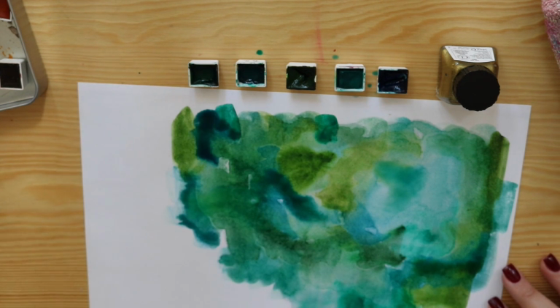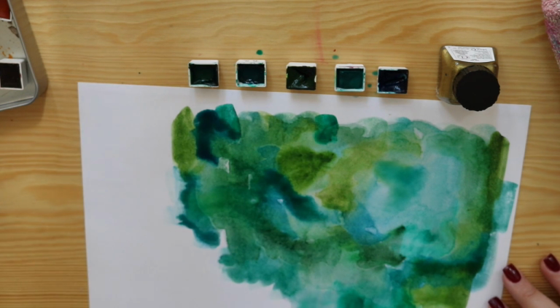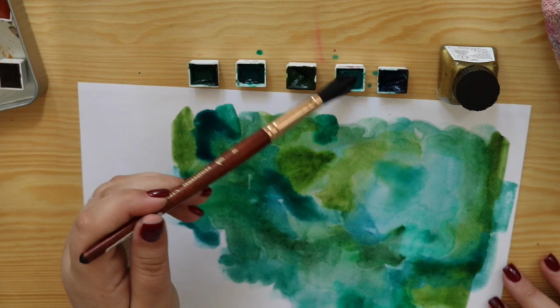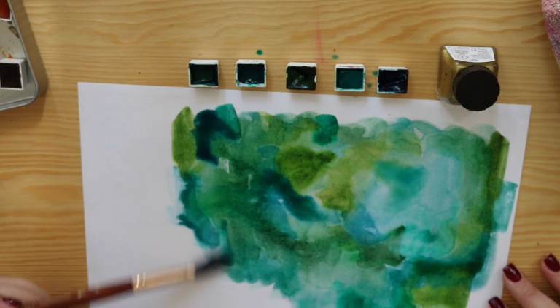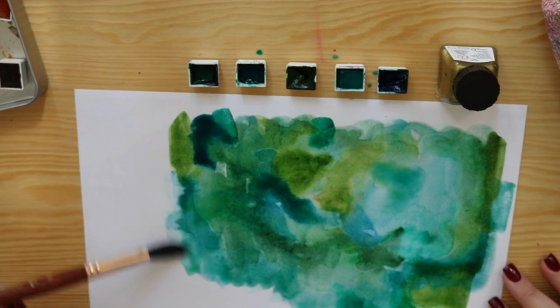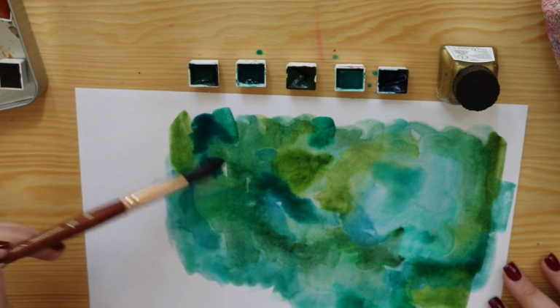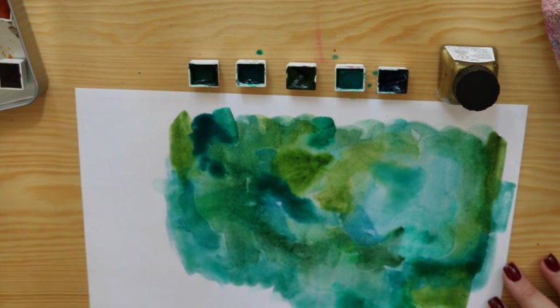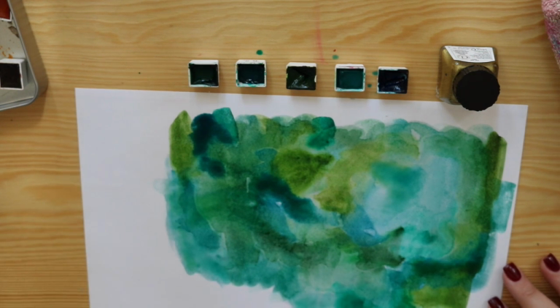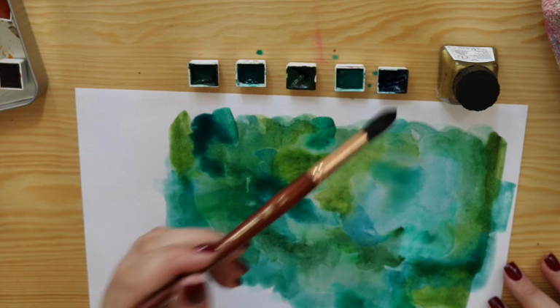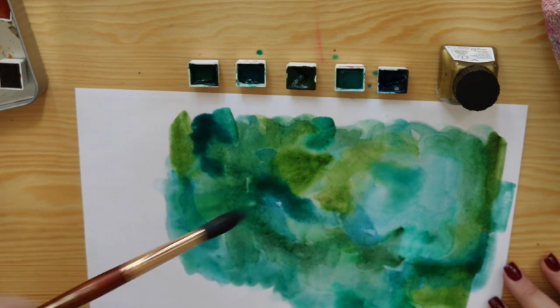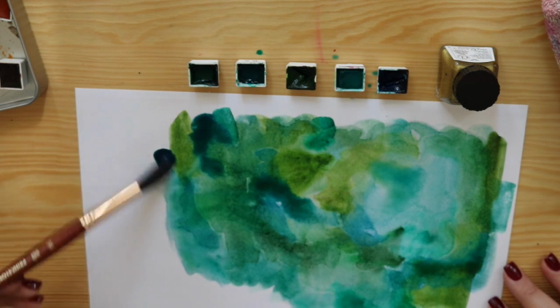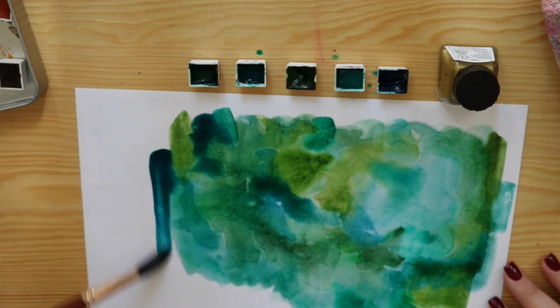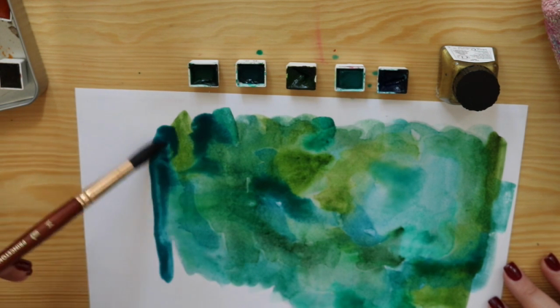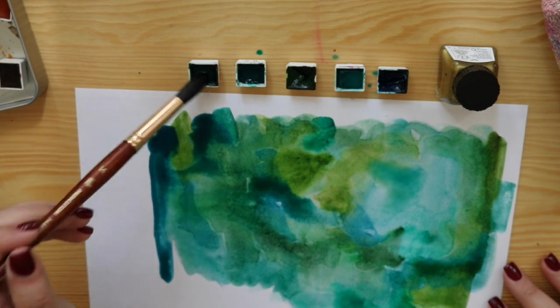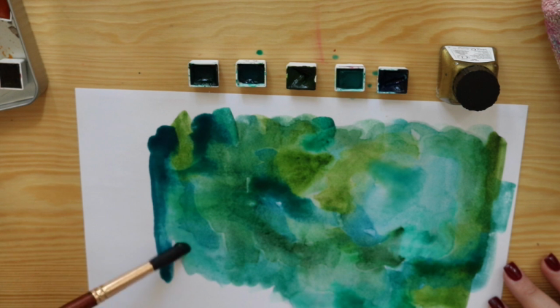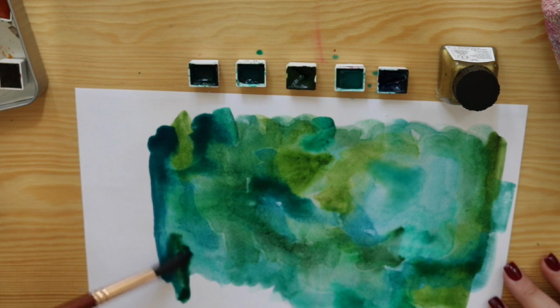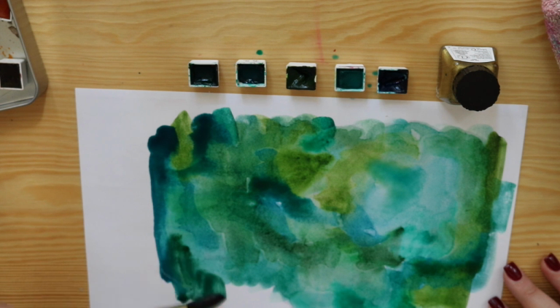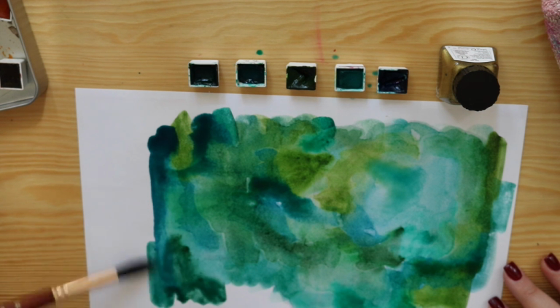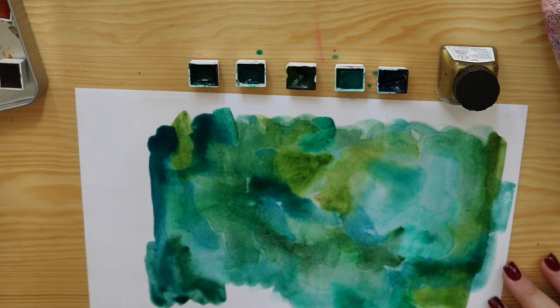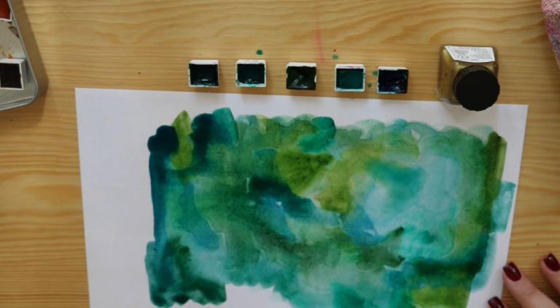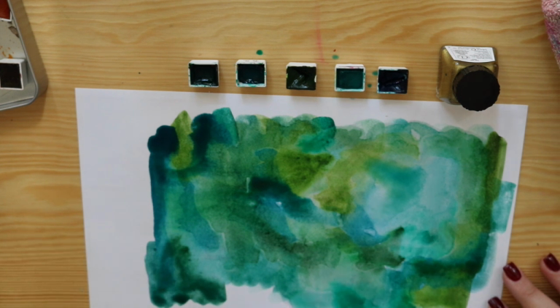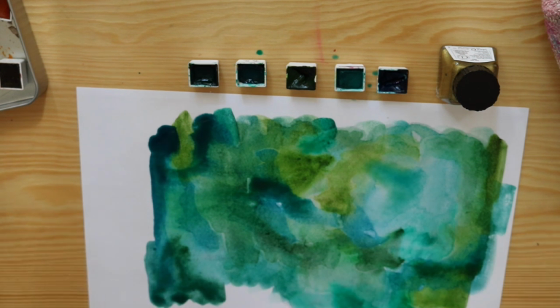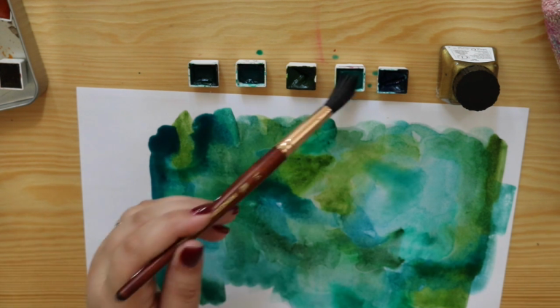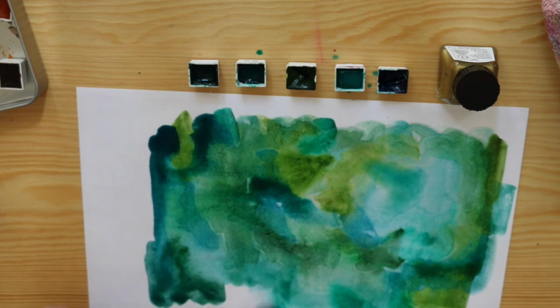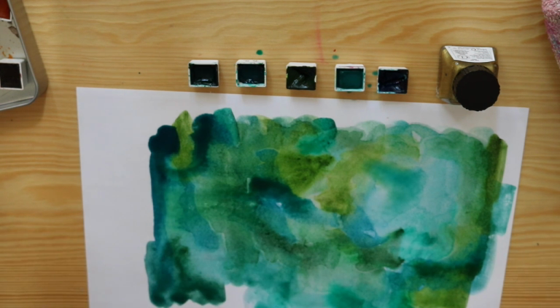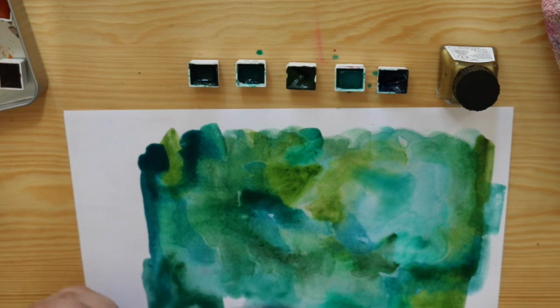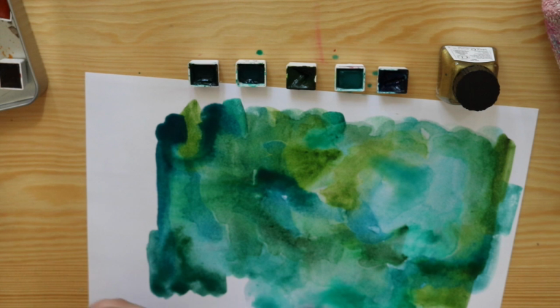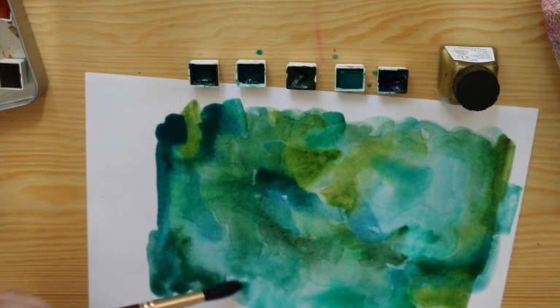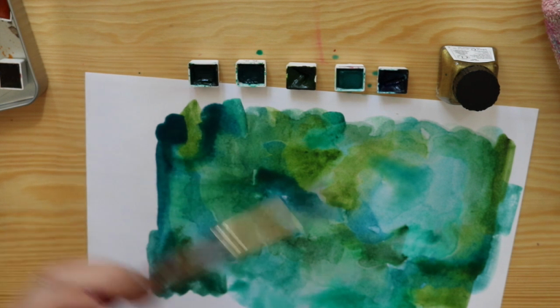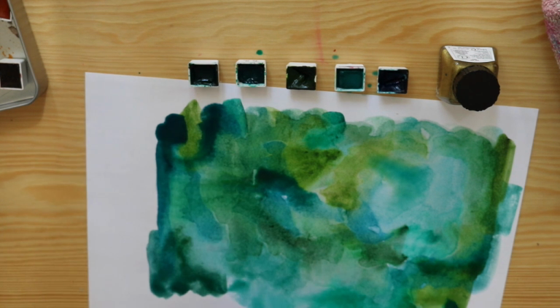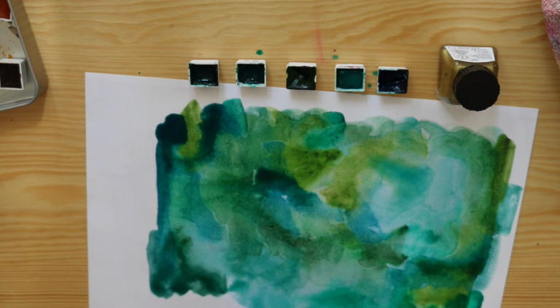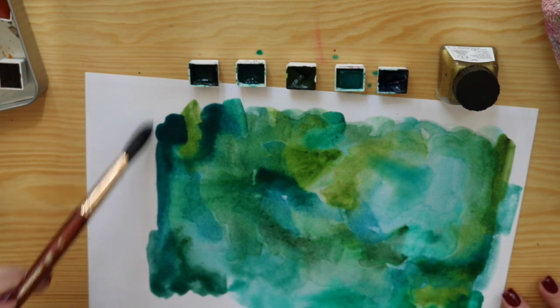I know that red is normally very traditional for Christmas and I do show you a red version, but I do not paint it on camera. I thought the greens were so beautiful and a little bit of a different take on Christmas - the green and gold just looks stunning.